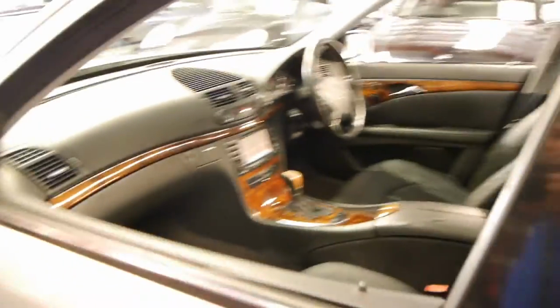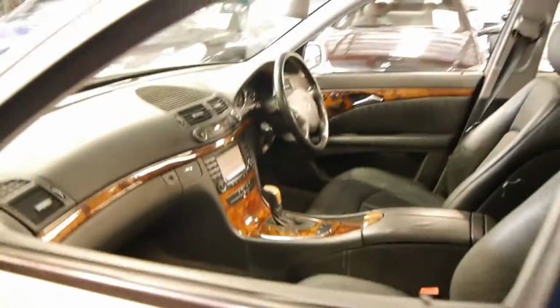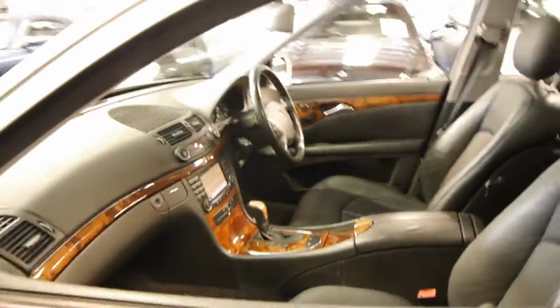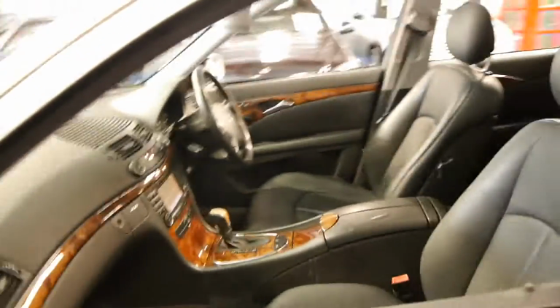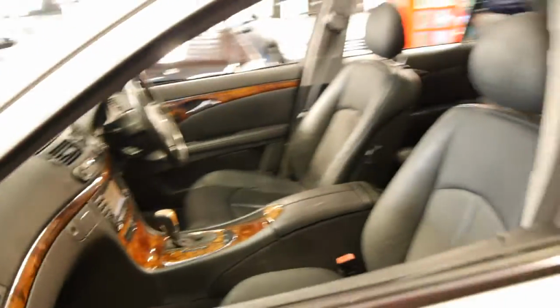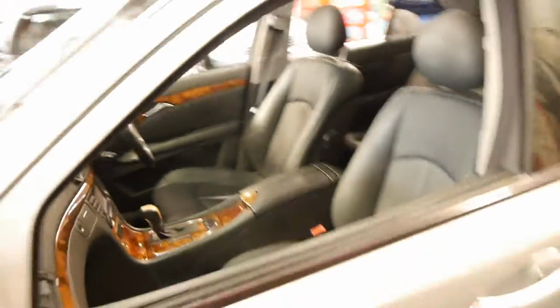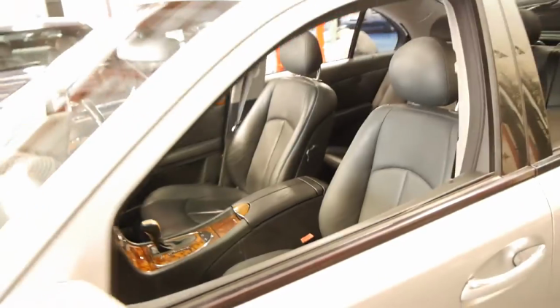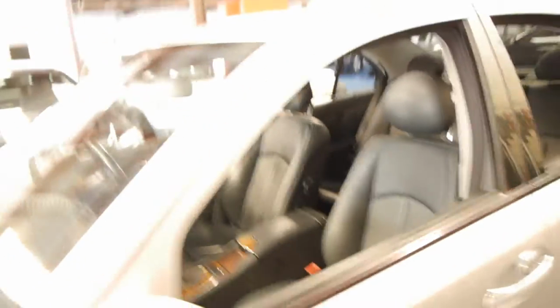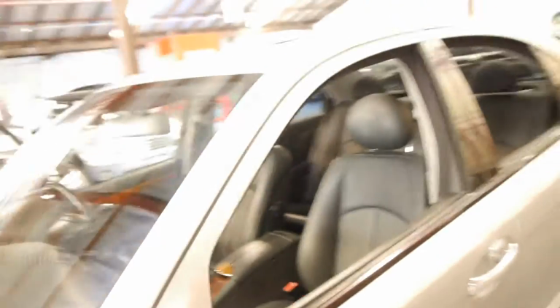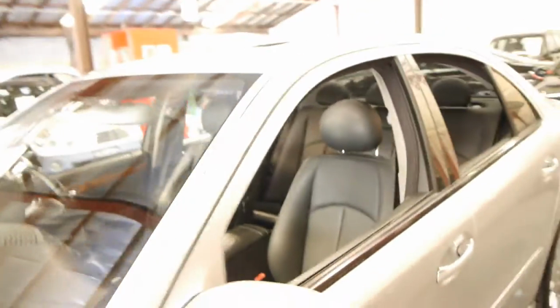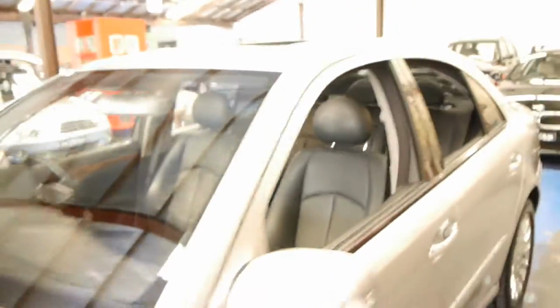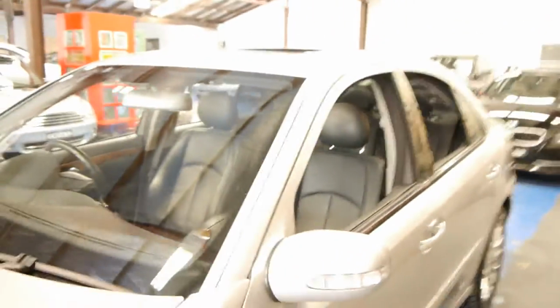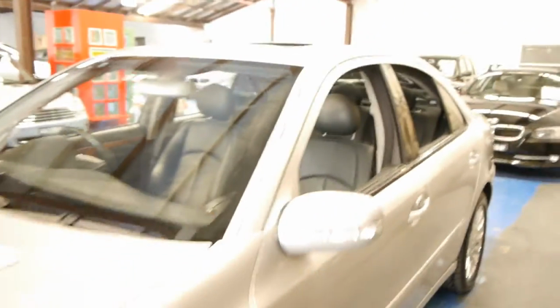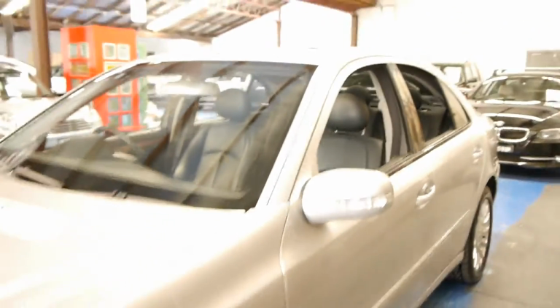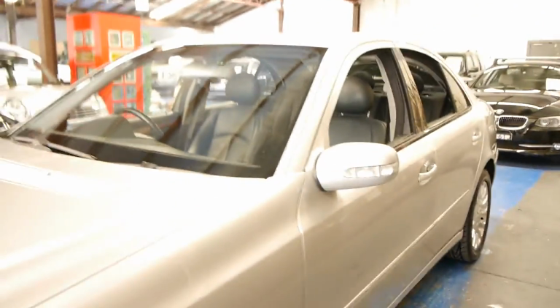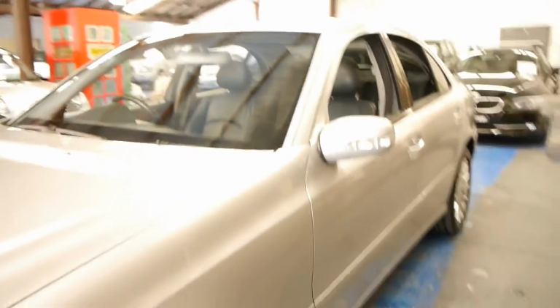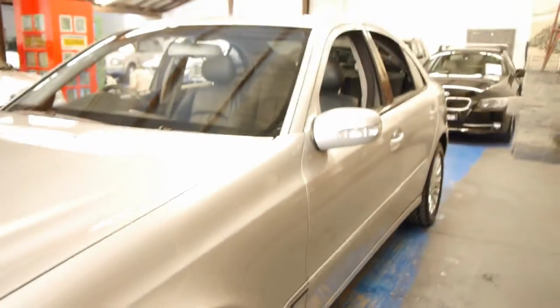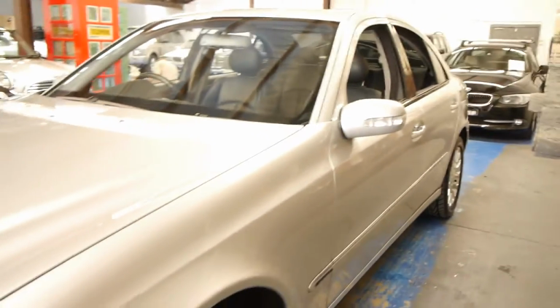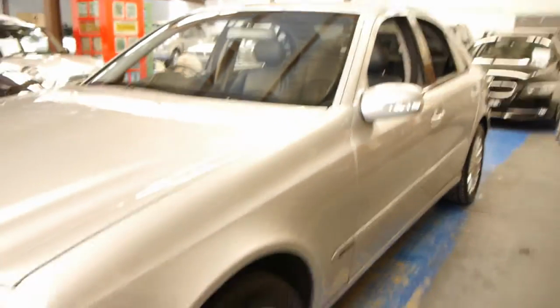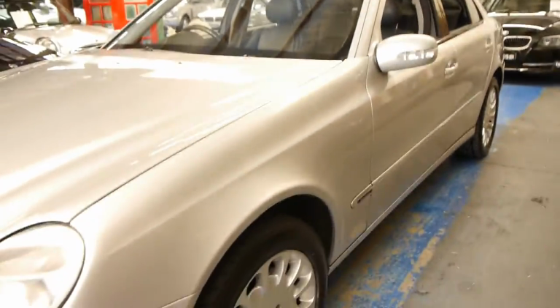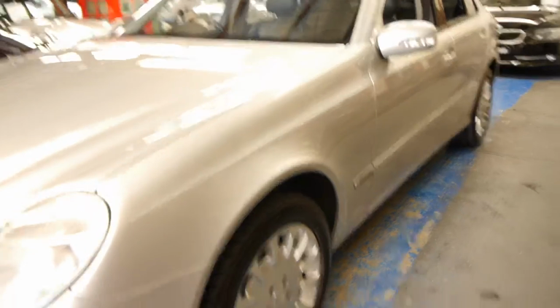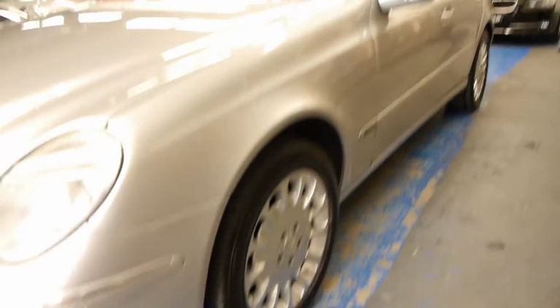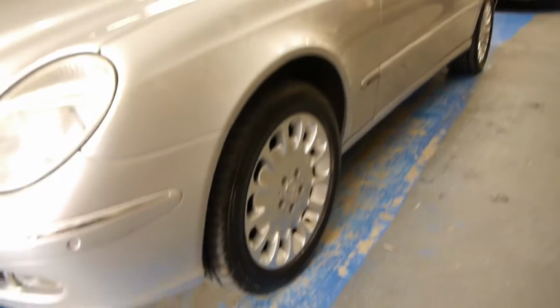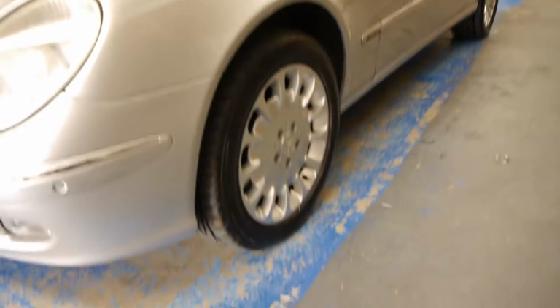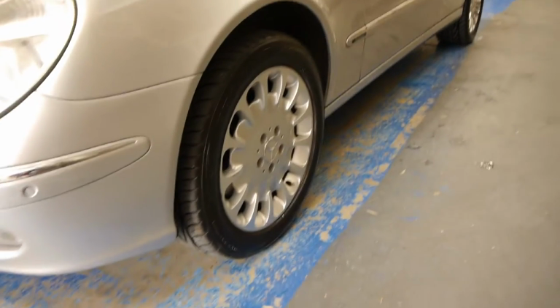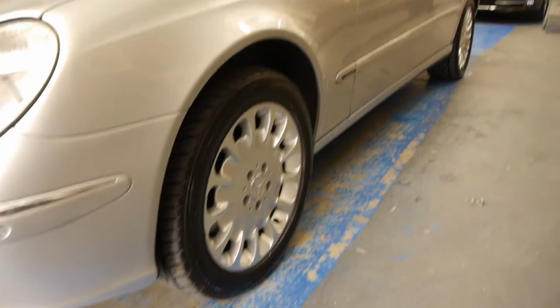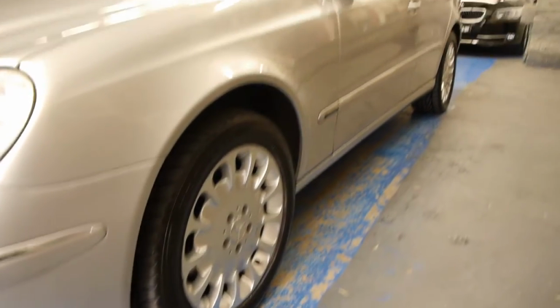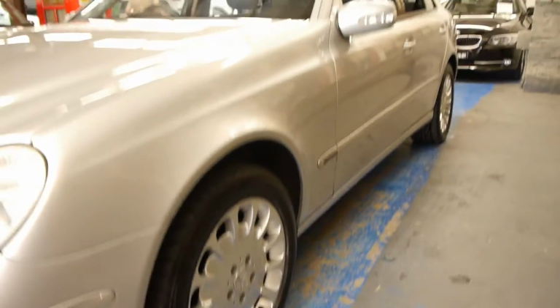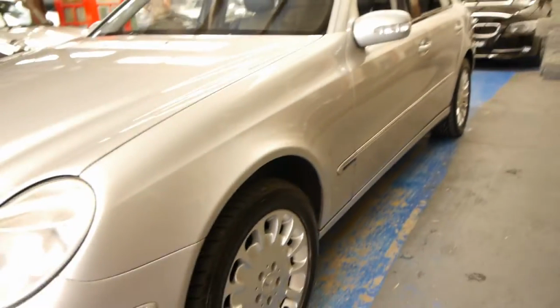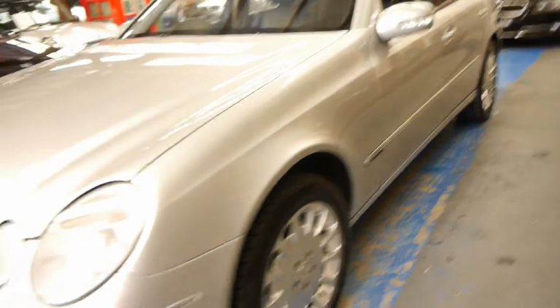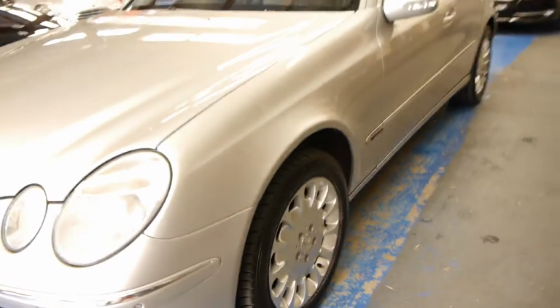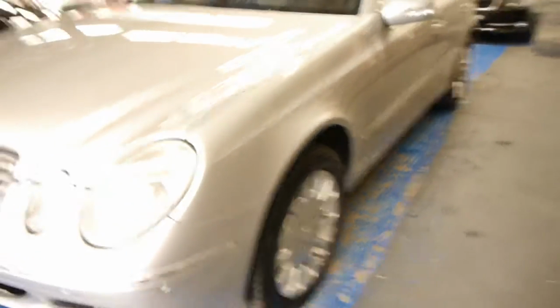It's registered until the end of 2015. All the tyres are in excellent condition — near new condition I would say. And the same goes for the wheels.